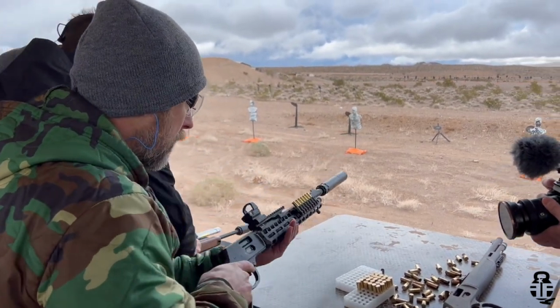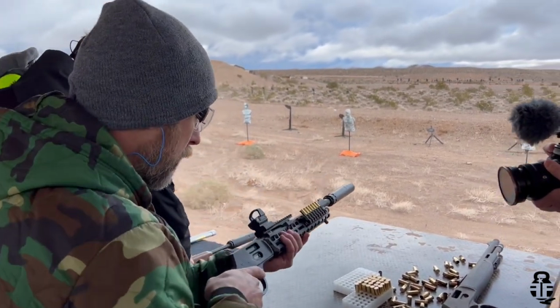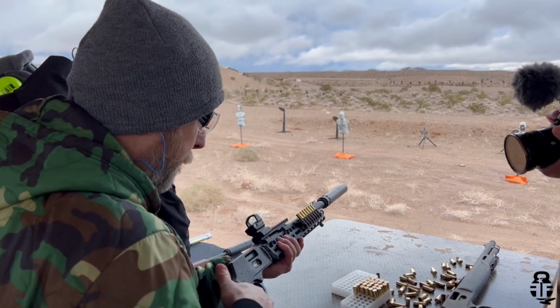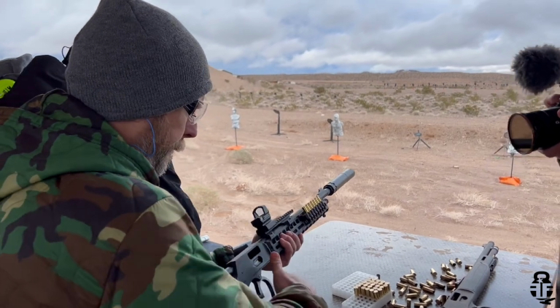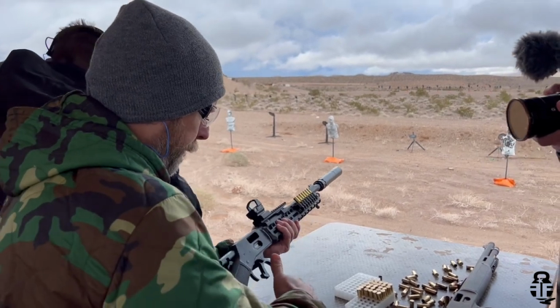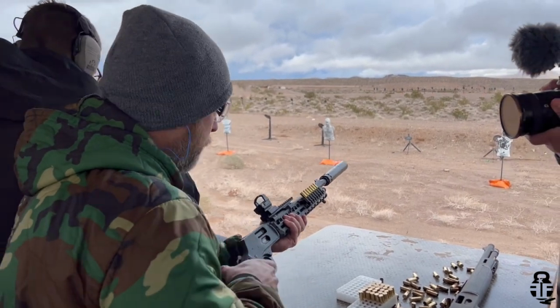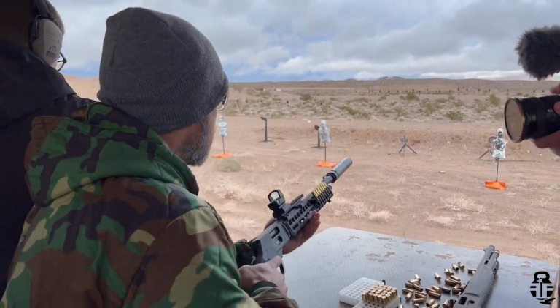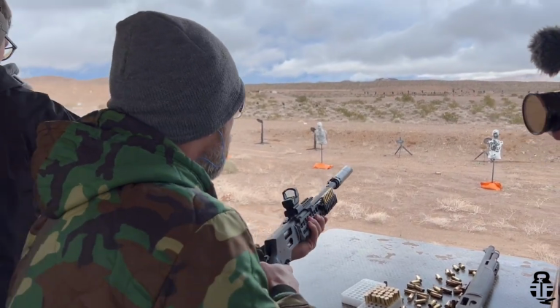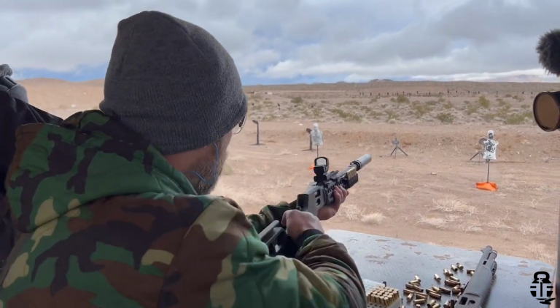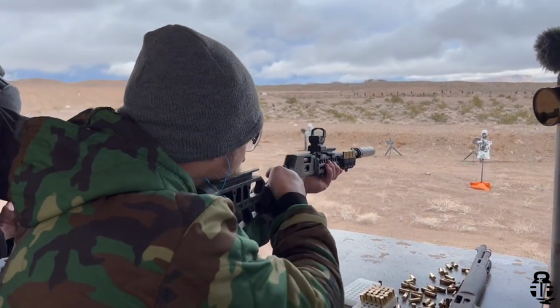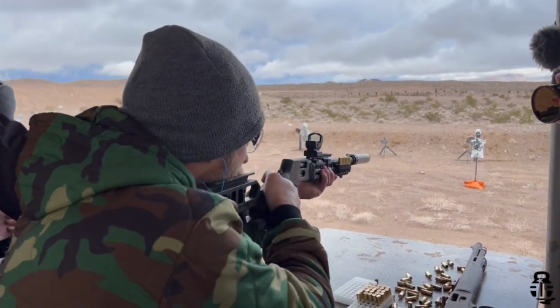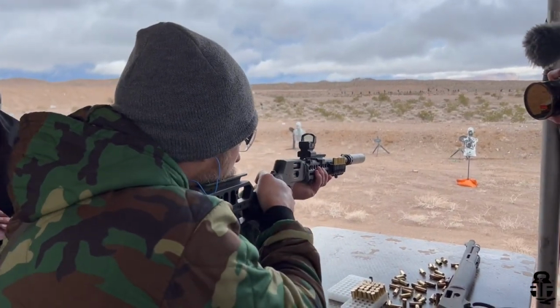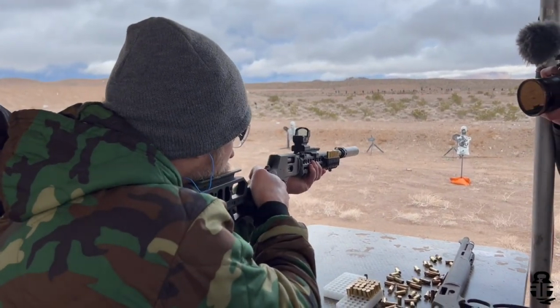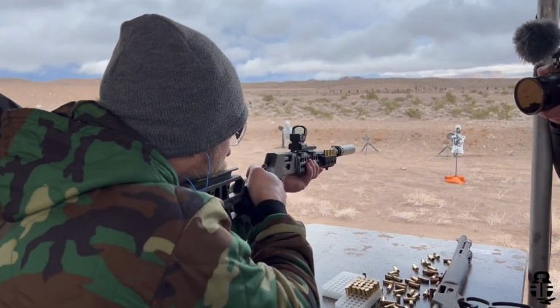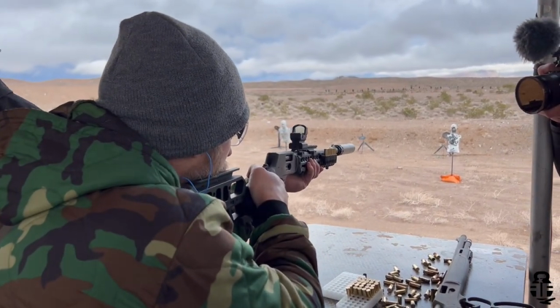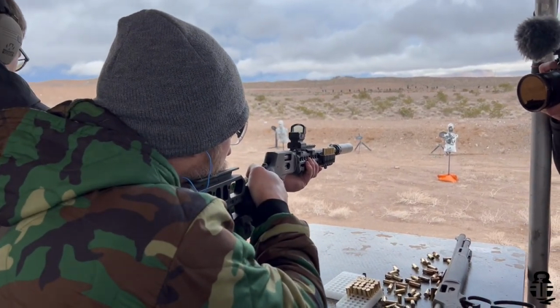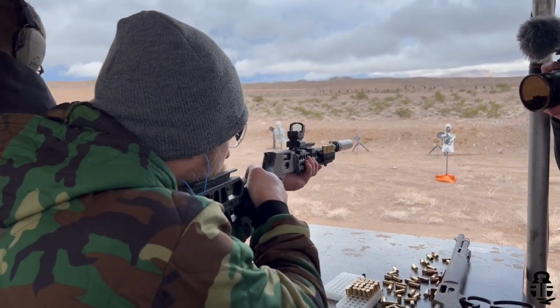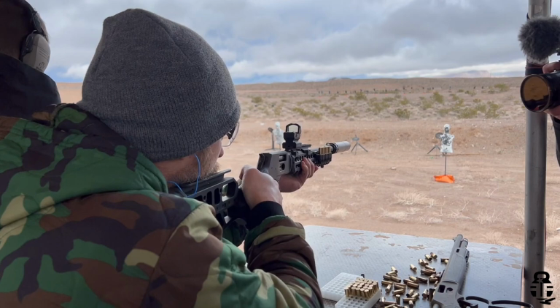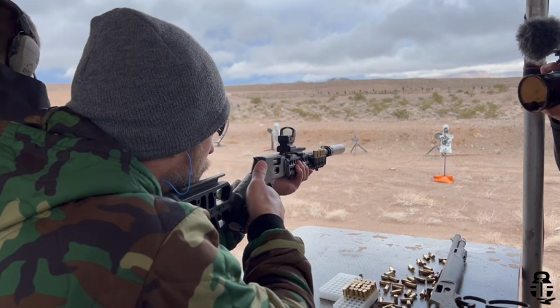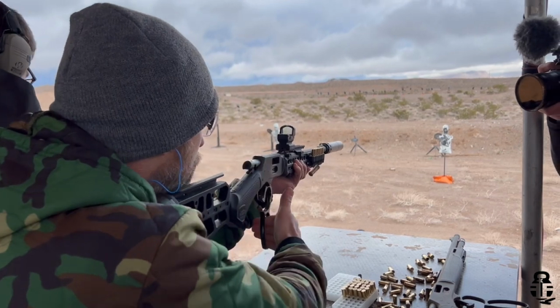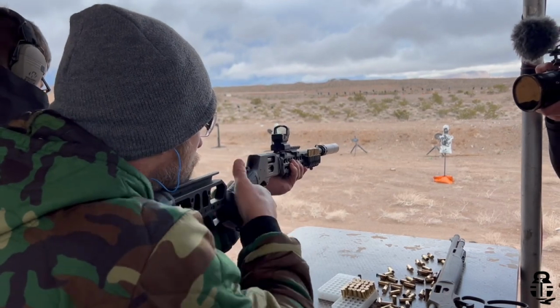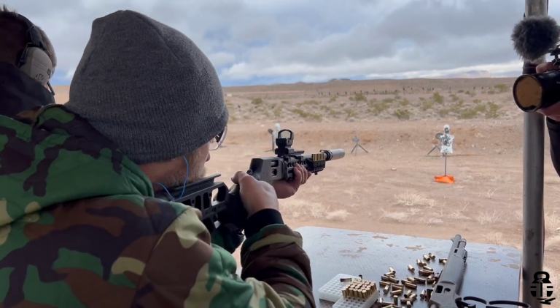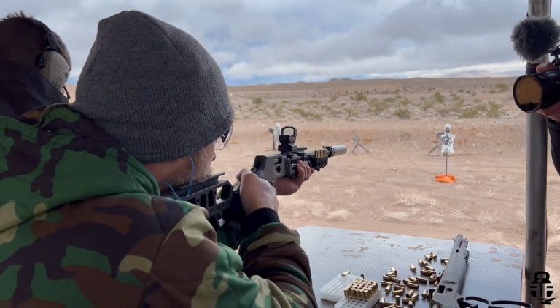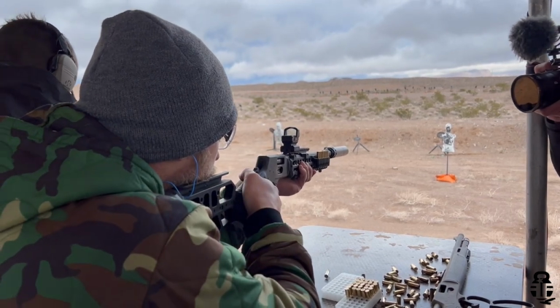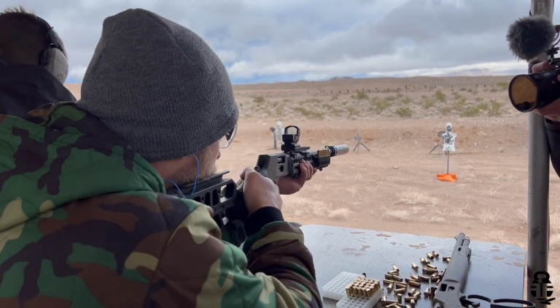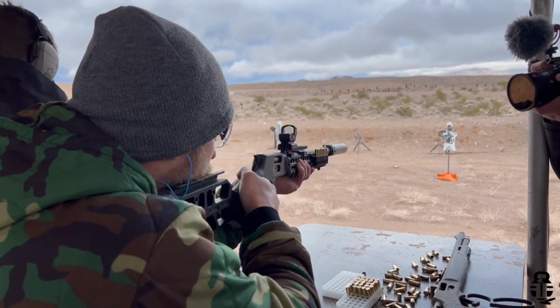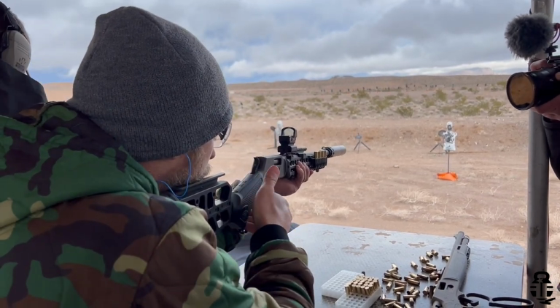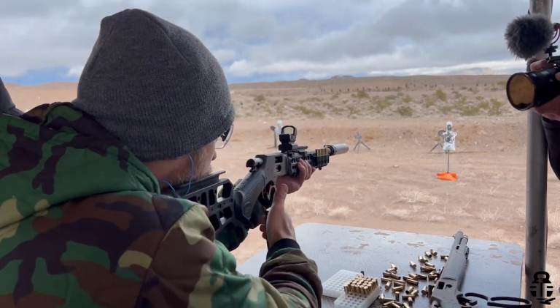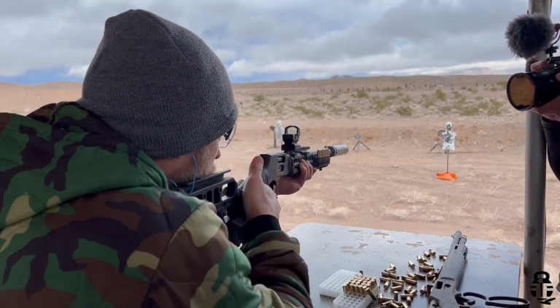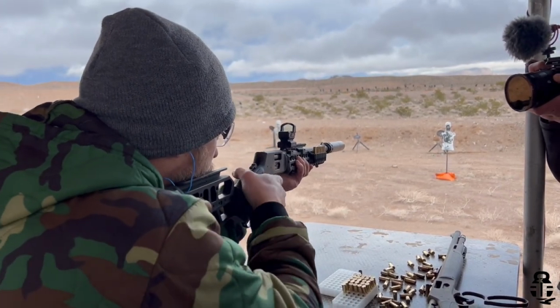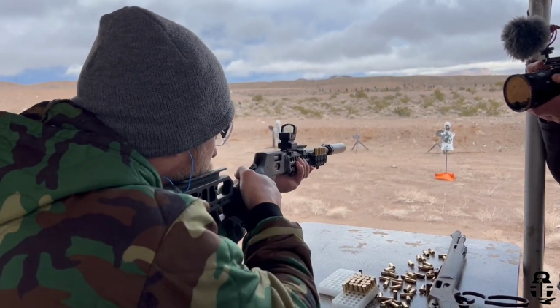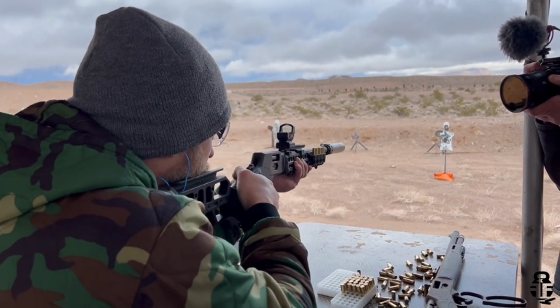Ever since then I've really wanted to get my hands on one of these because I thought it would be a lot of fun to shoot. It'd be a lot of fun for my daughter to shoot if she ever wants to do something a little bit bigger than, say, .22 Long Rifle. So I went ahead and picked this up.